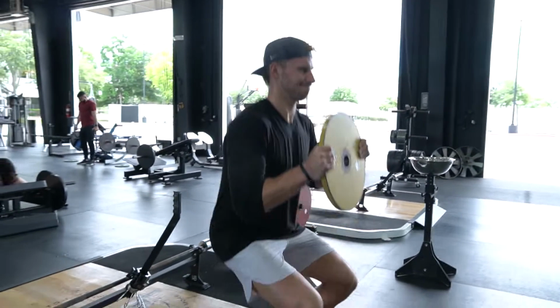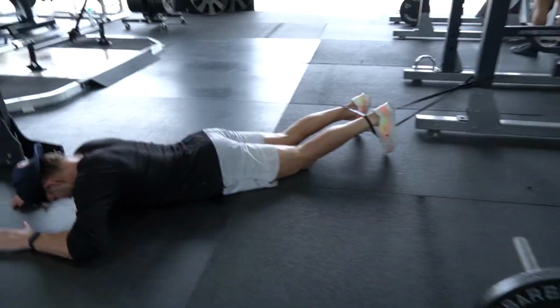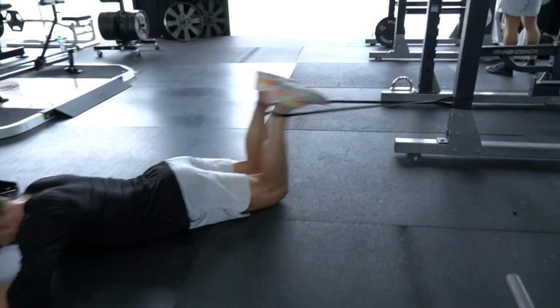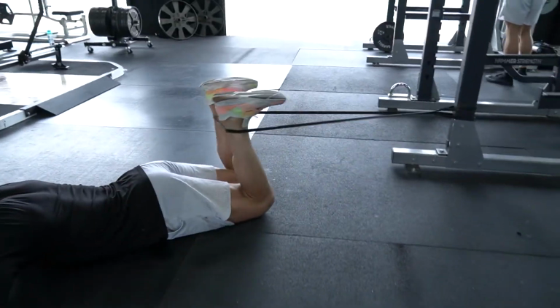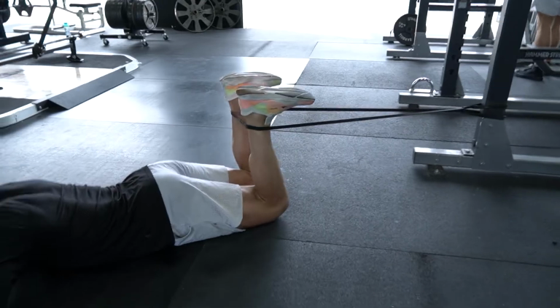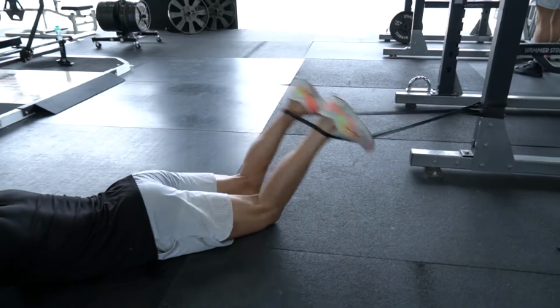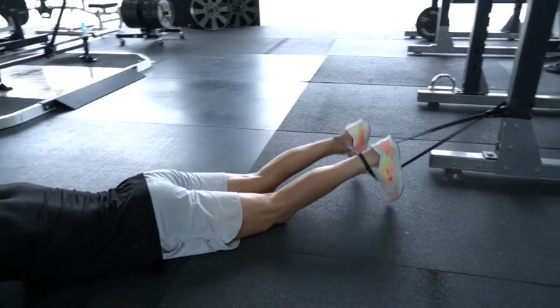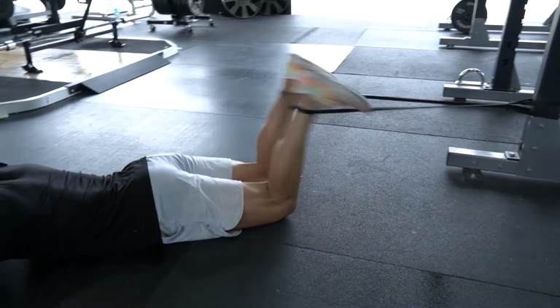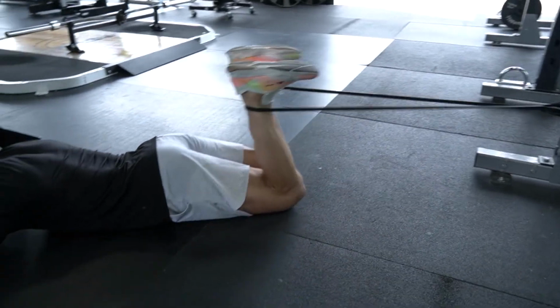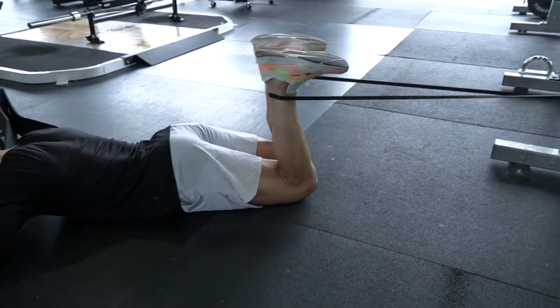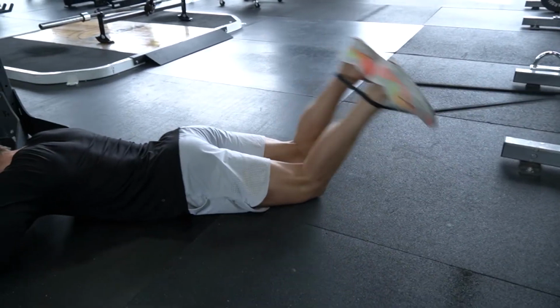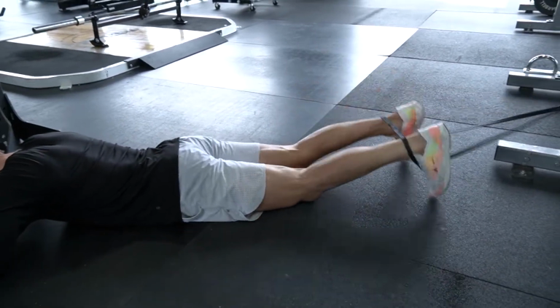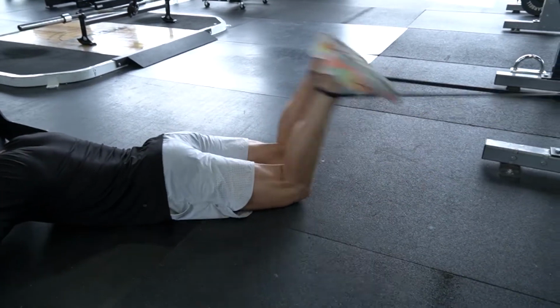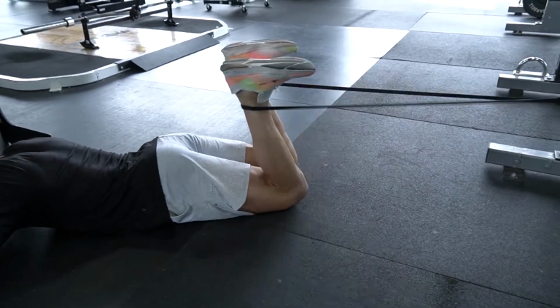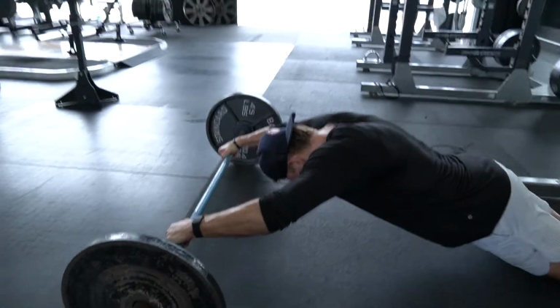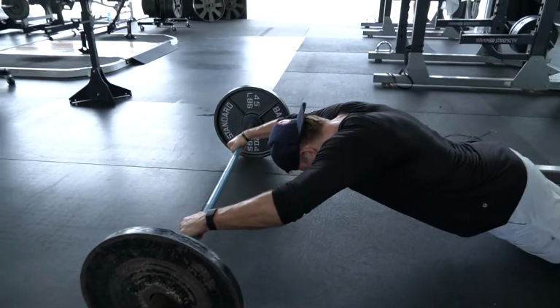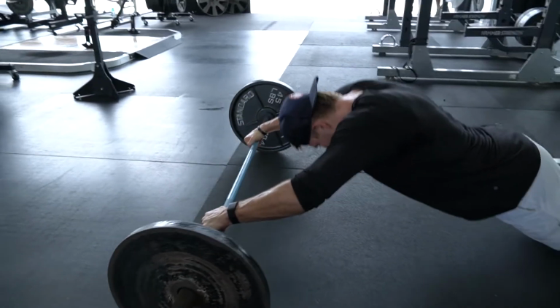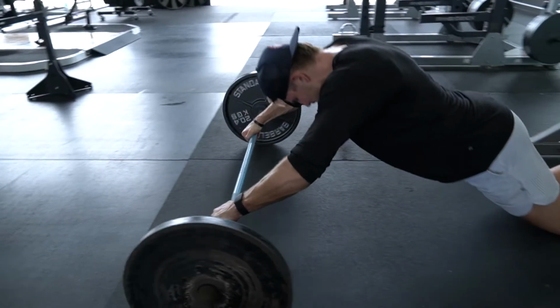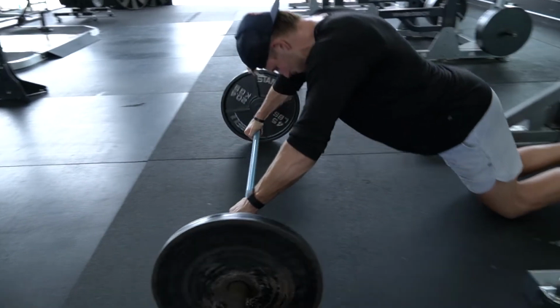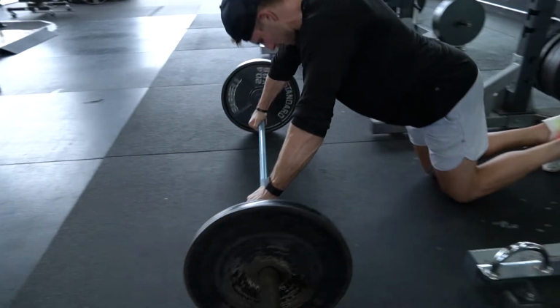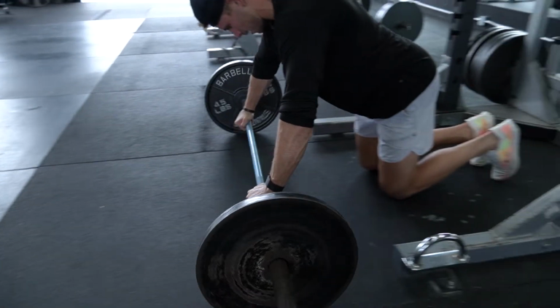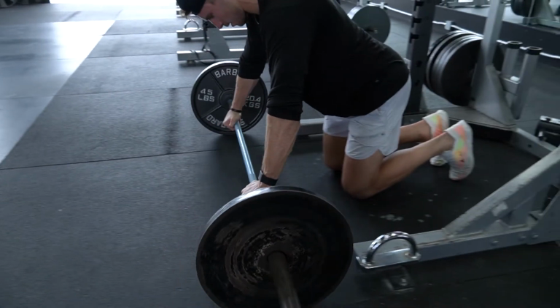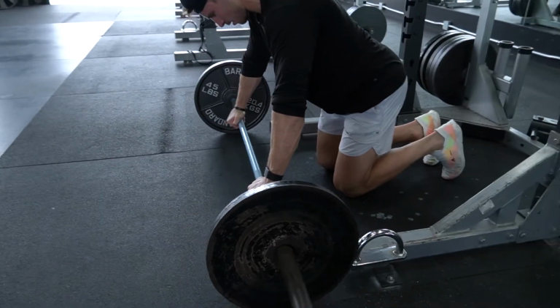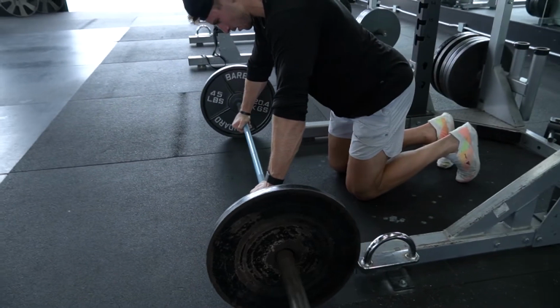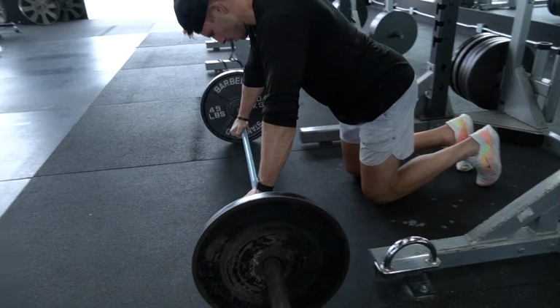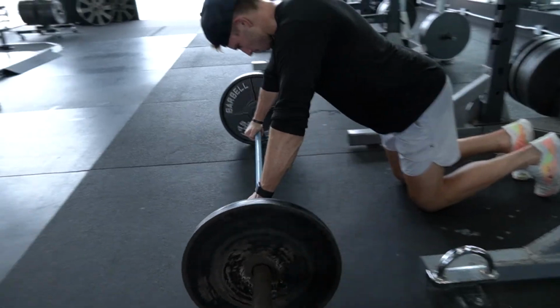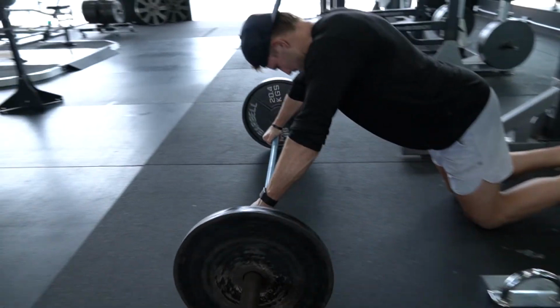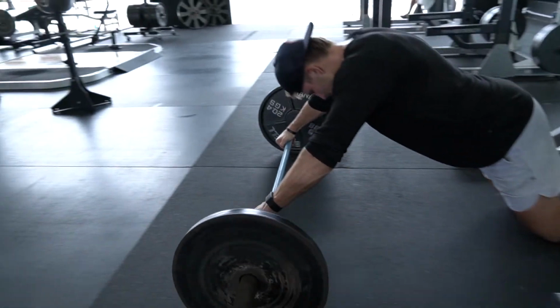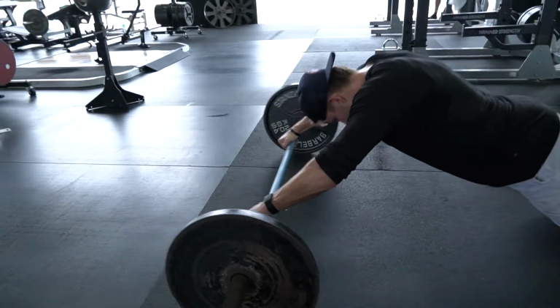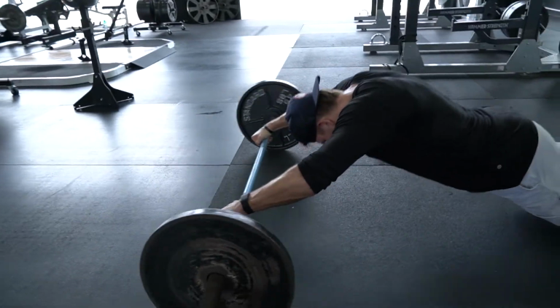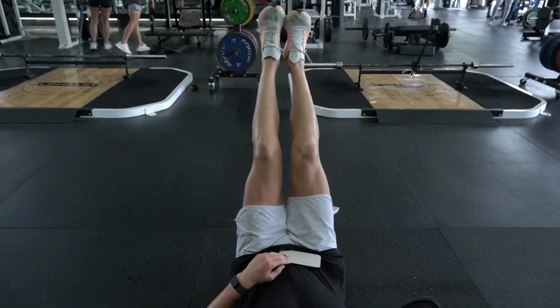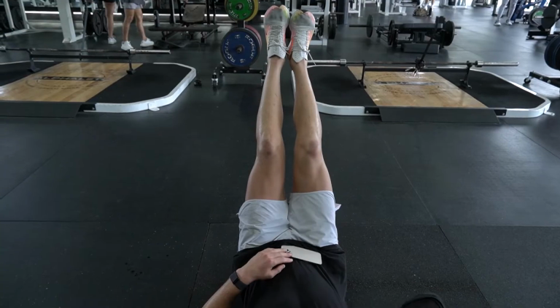Then we'll get into our core: we have Nordic hamstrings into an ab wheel into a straight leg hold. We'll be right back.